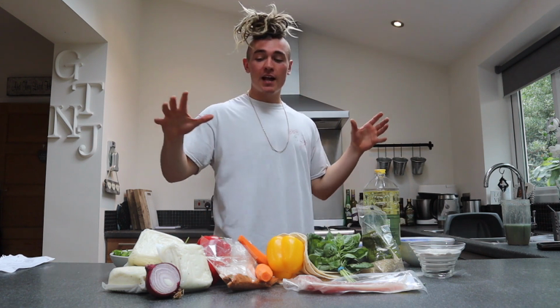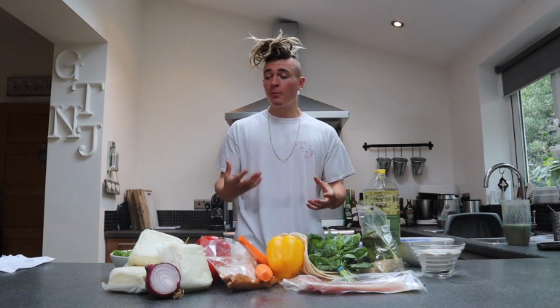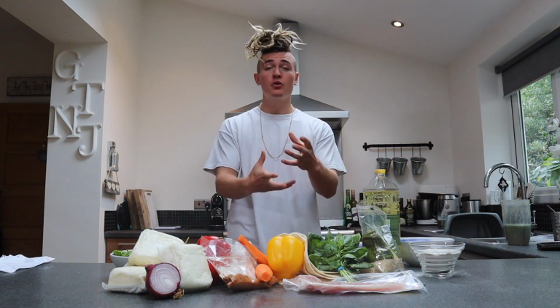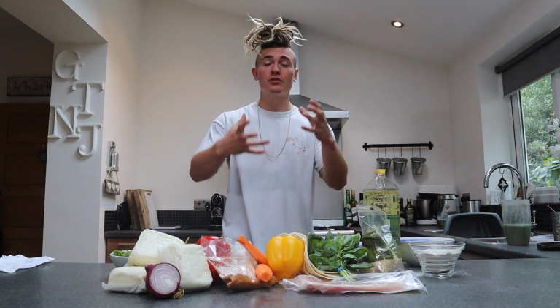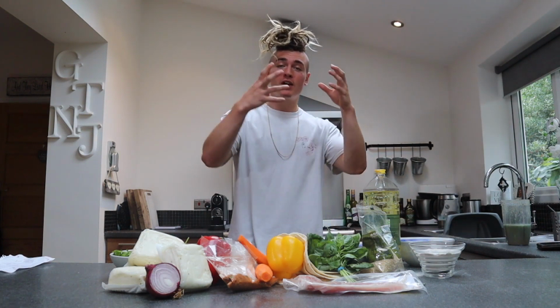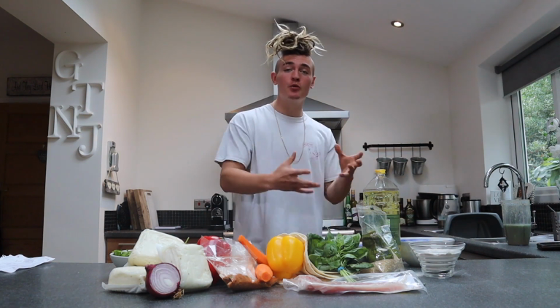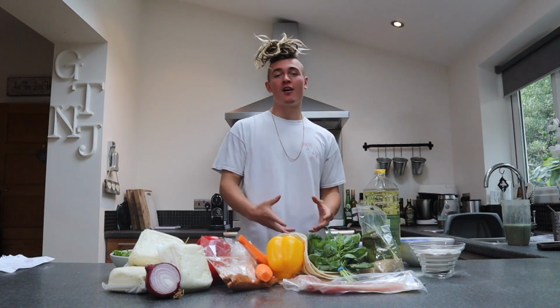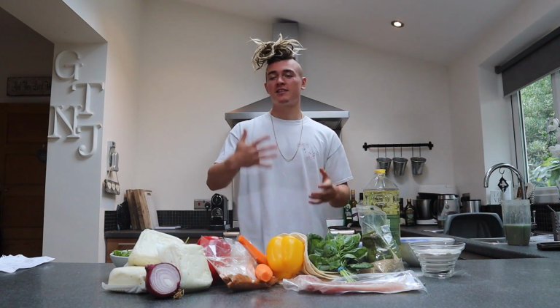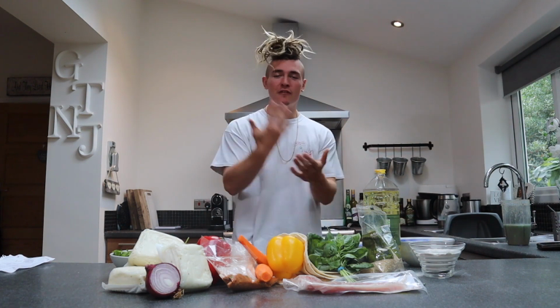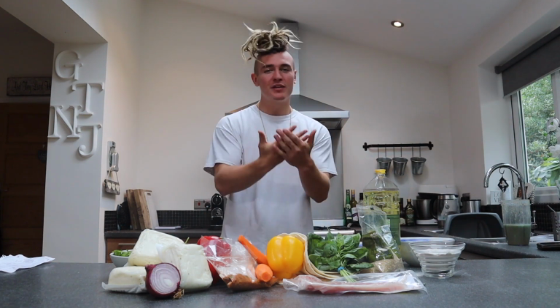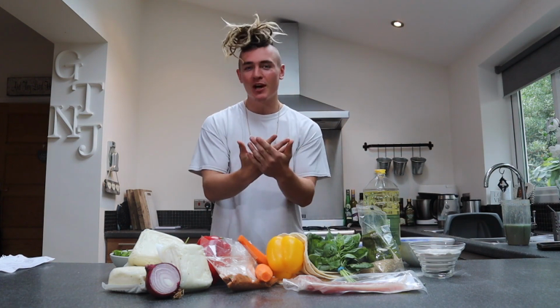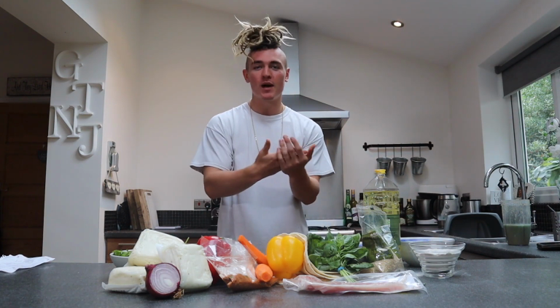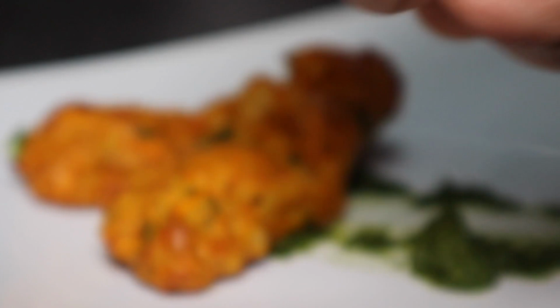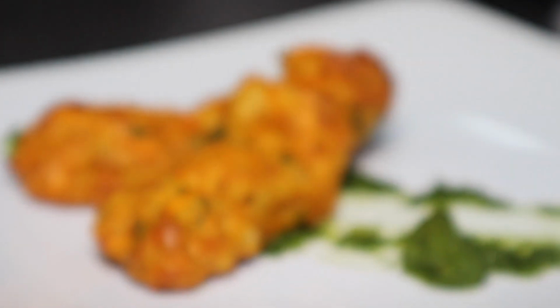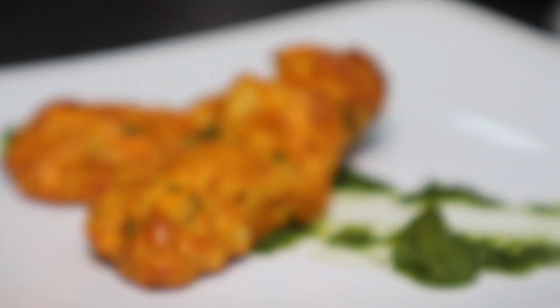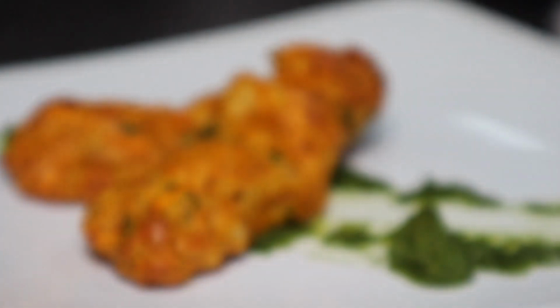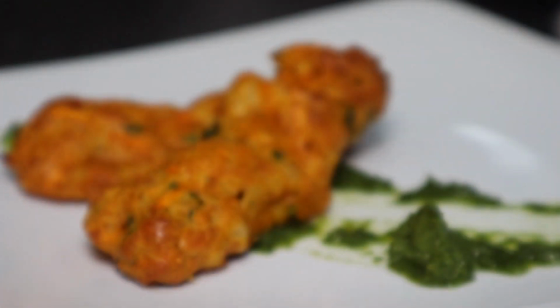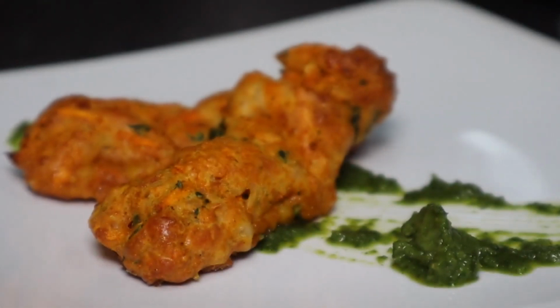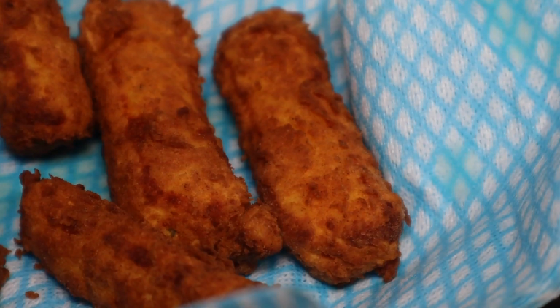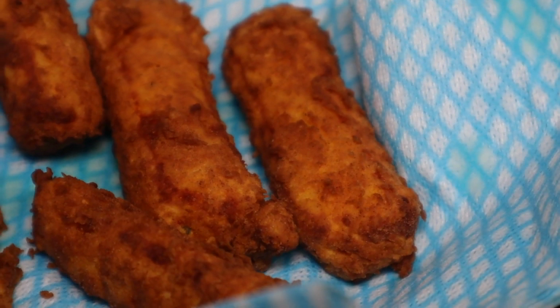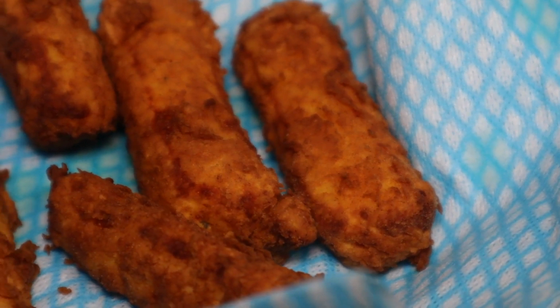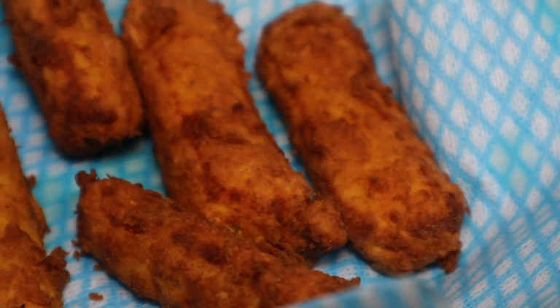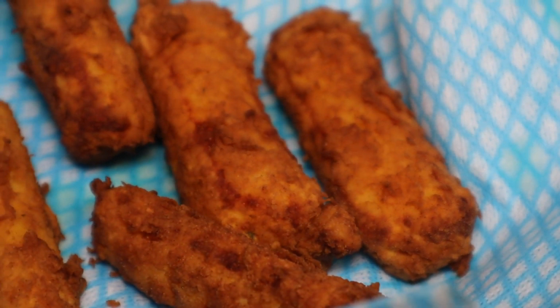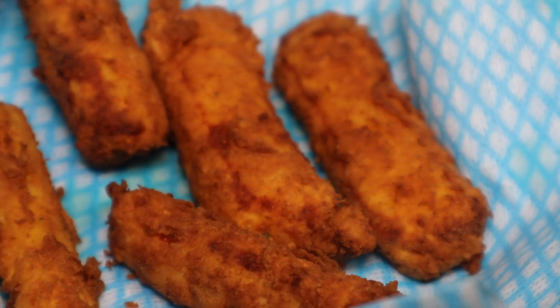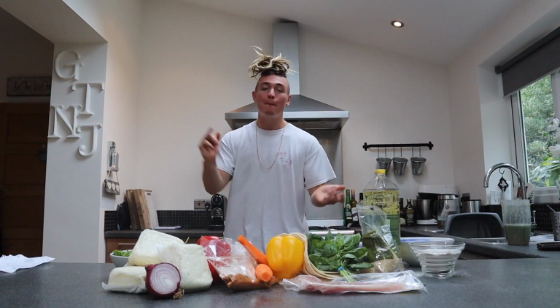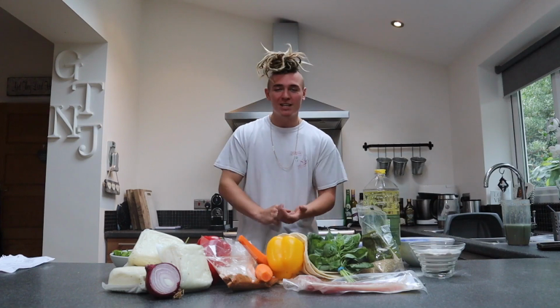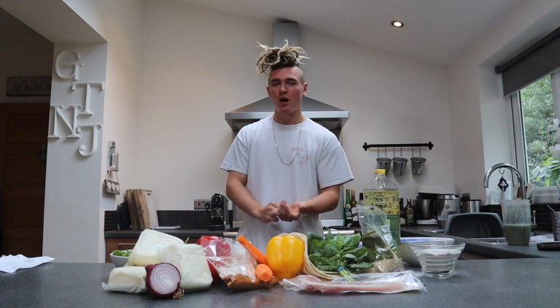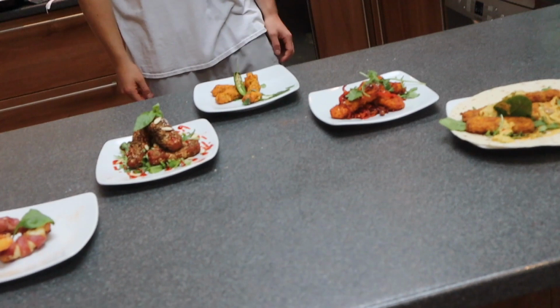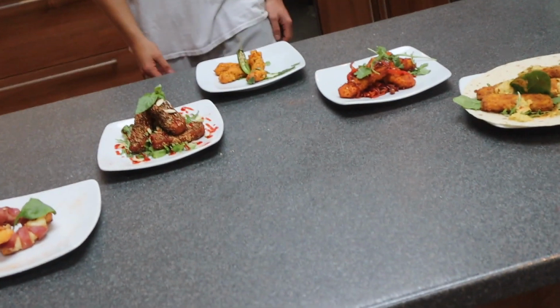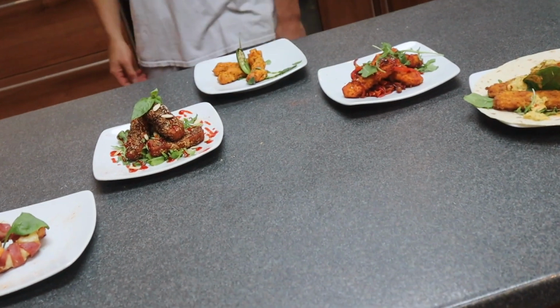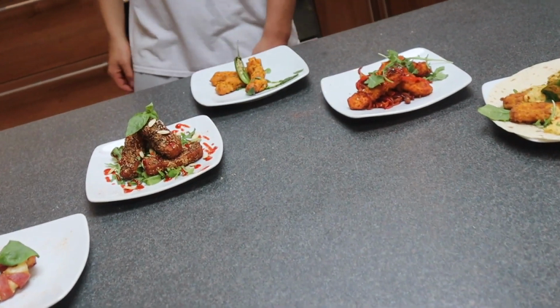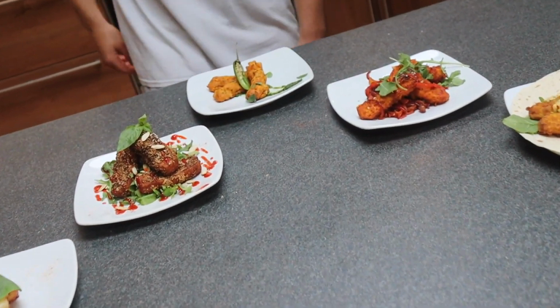Today I'm going to show you how to make halloumi fries five different ways. We've got a healthy one, we've got the OG, we've got a crunchy one, a bacon one, and a fajita one.